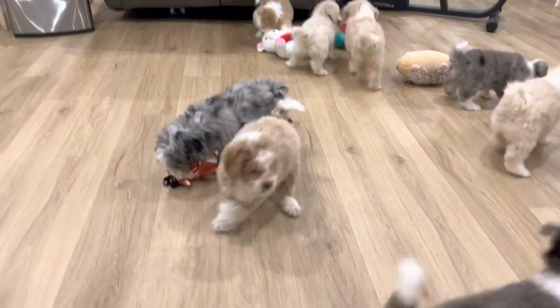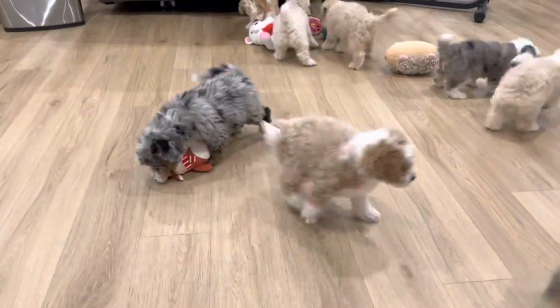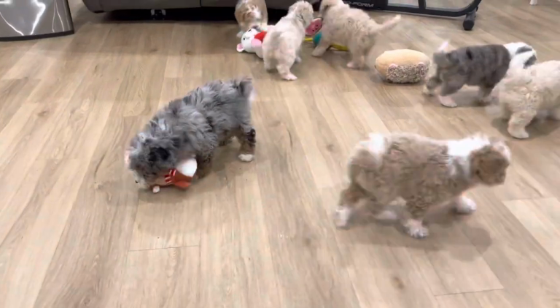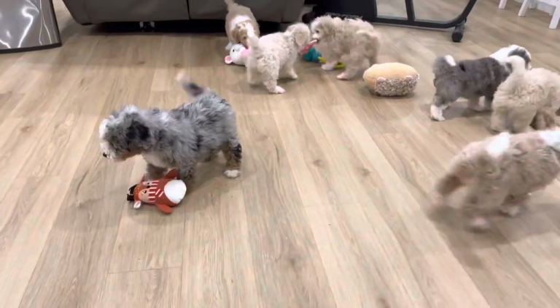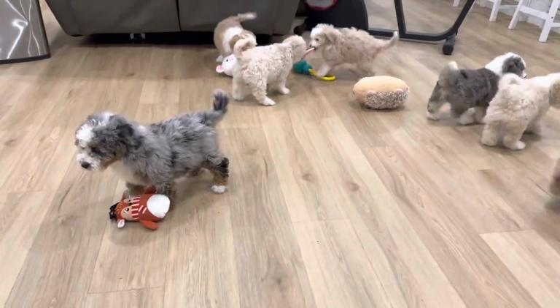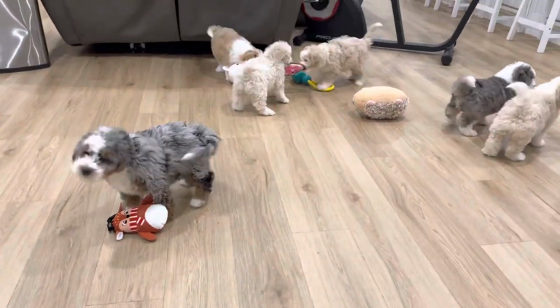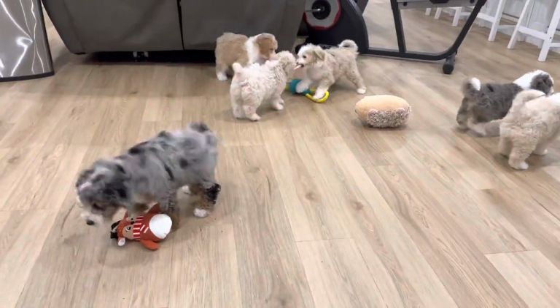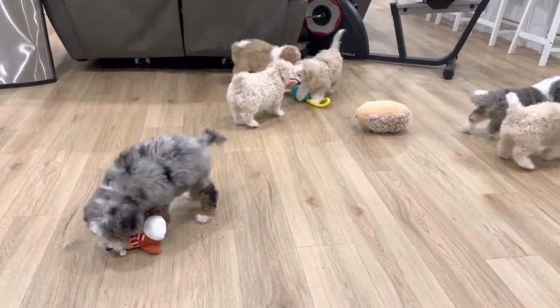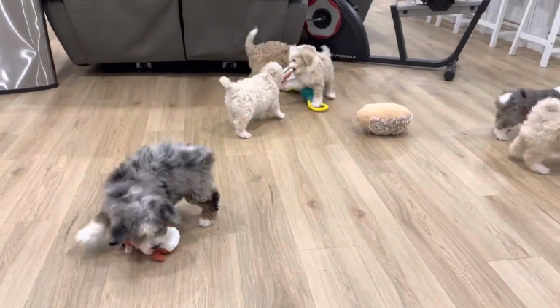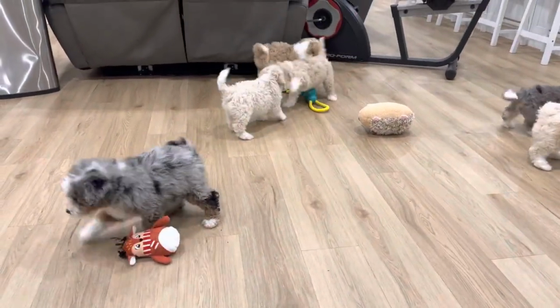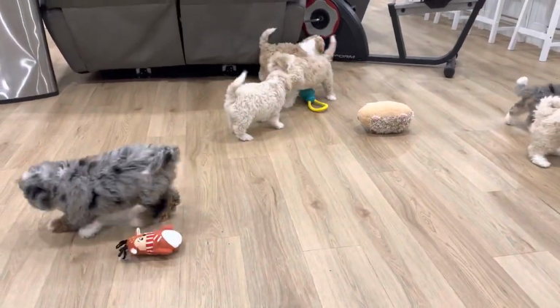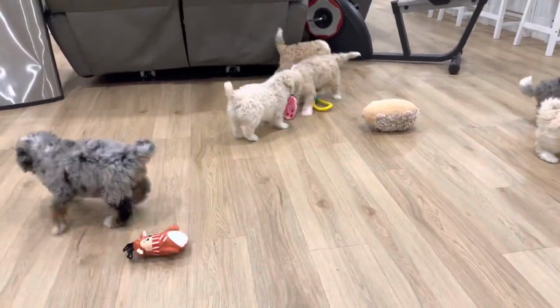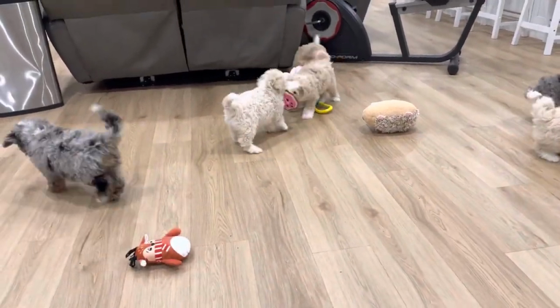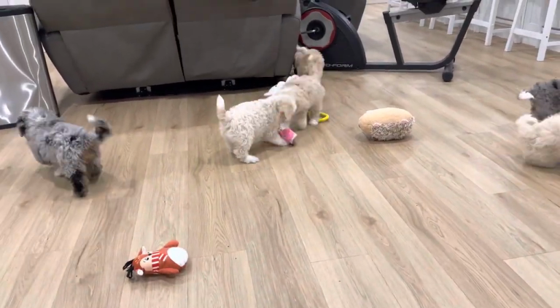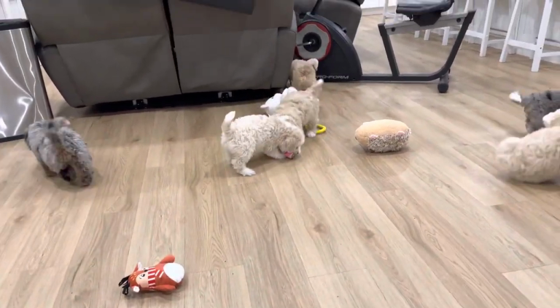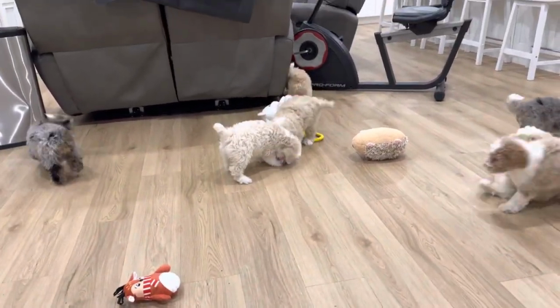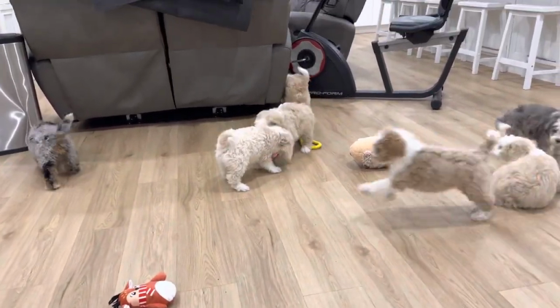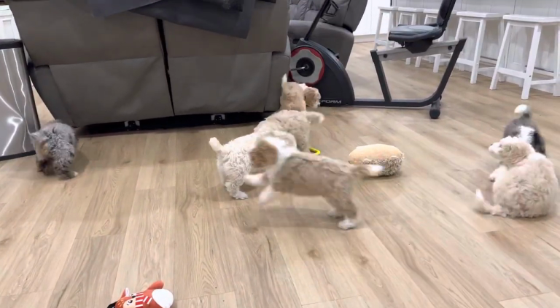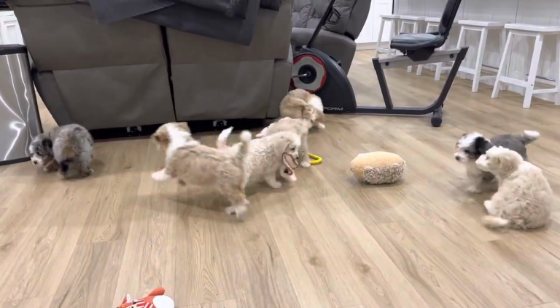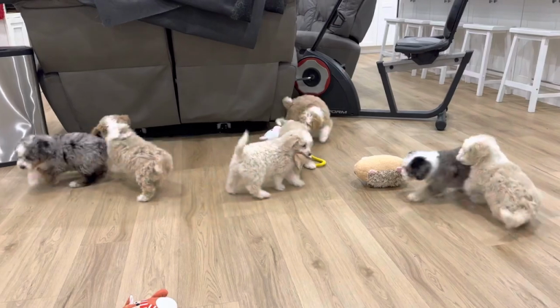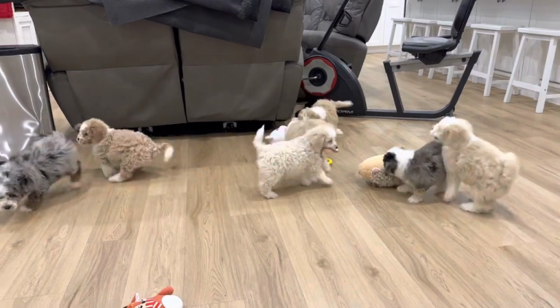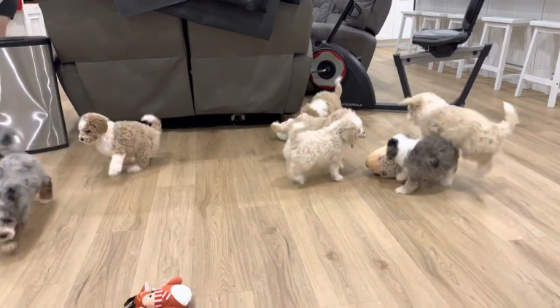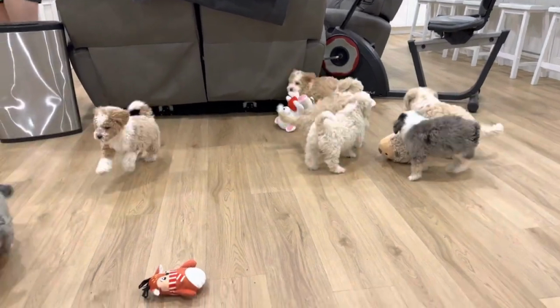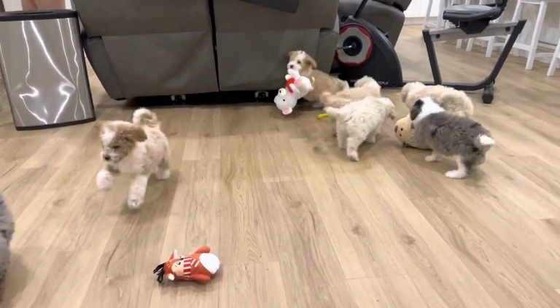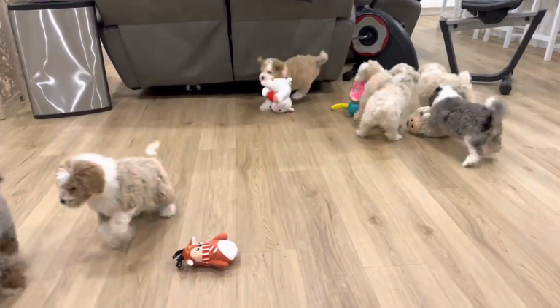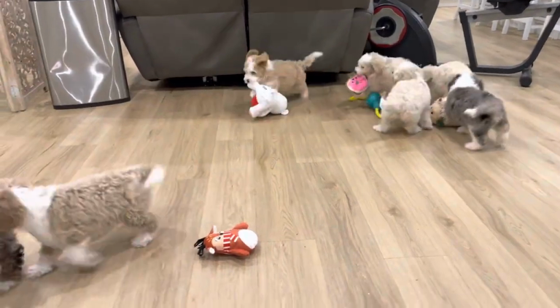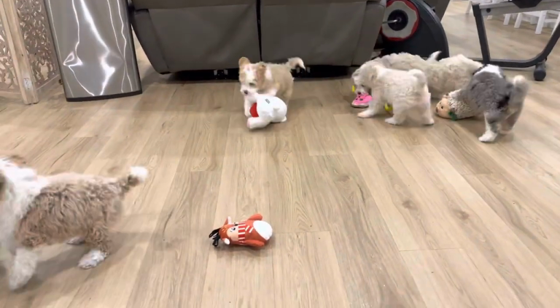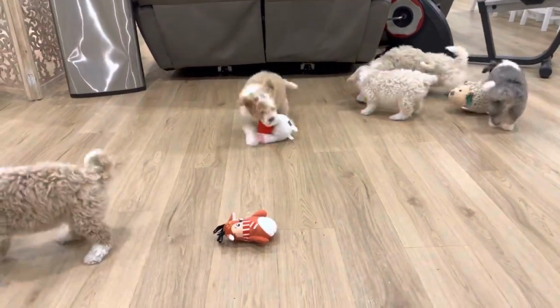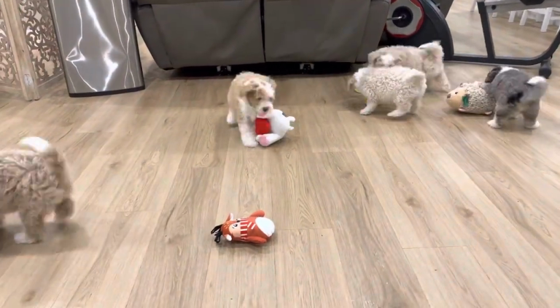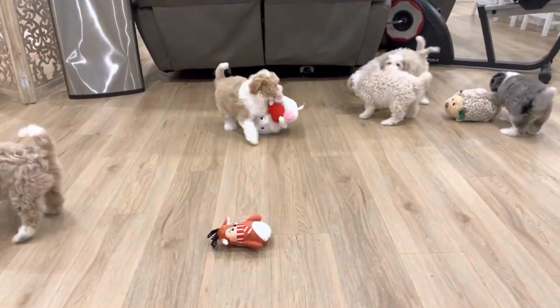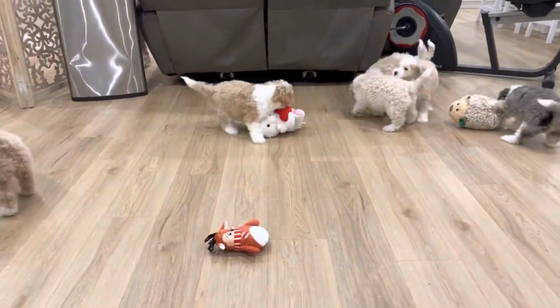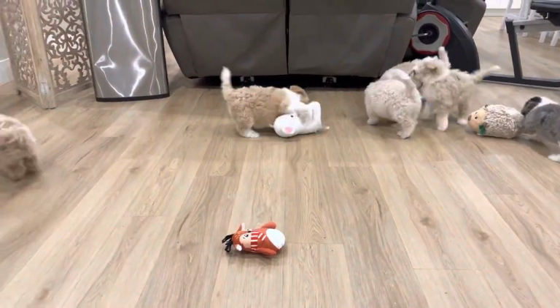Here is Monroe's mini Aussie Doodle Mountain Litter. They are getting big, getting ready to go home to their families soon.